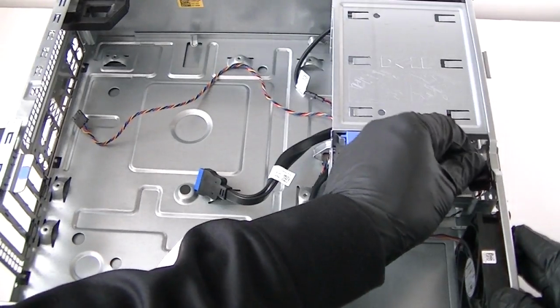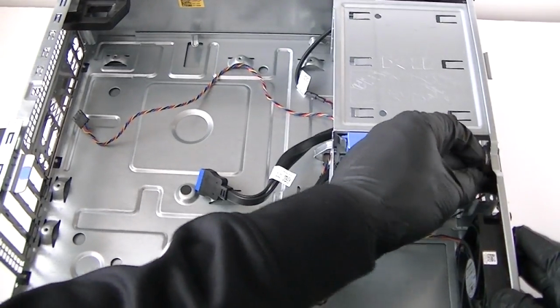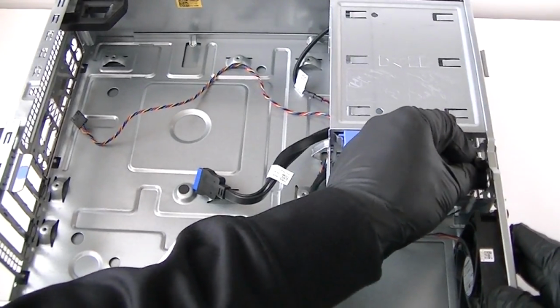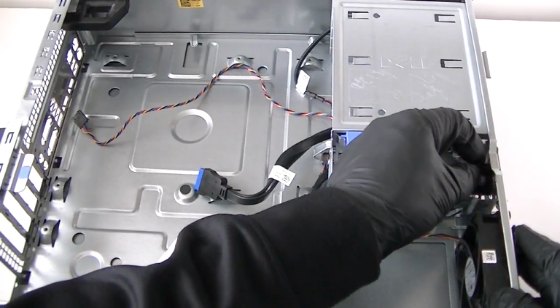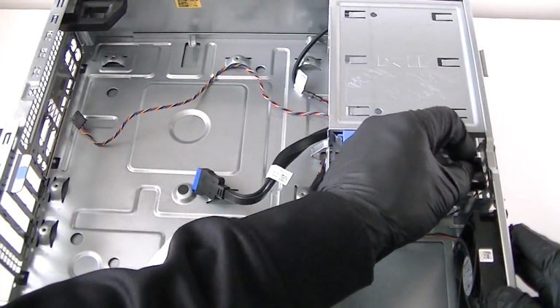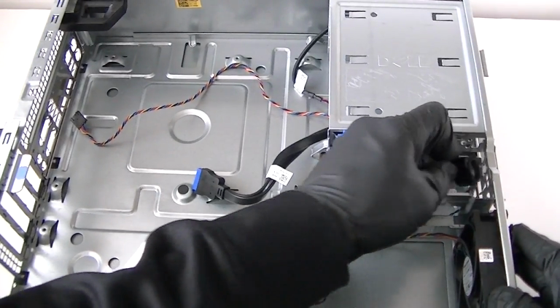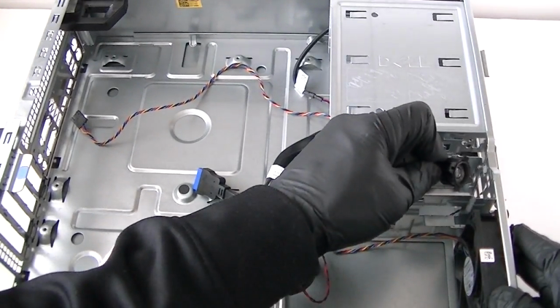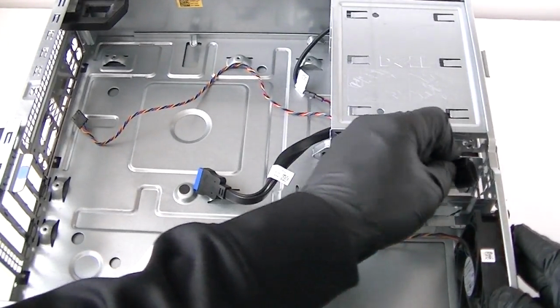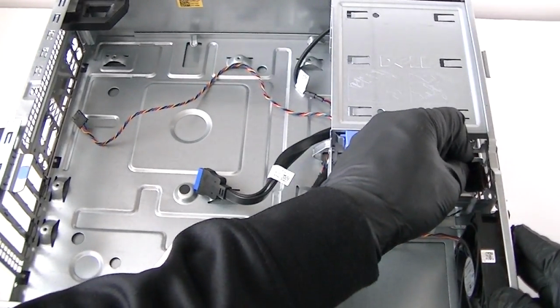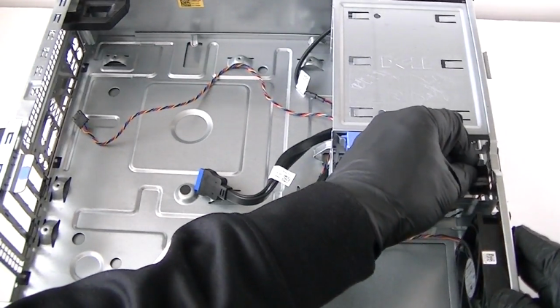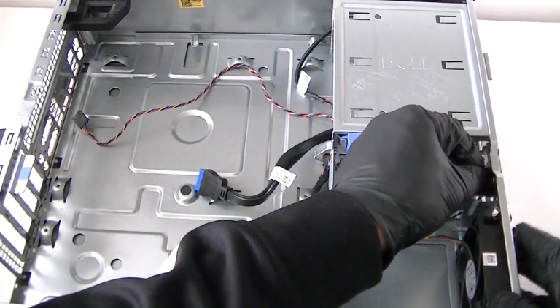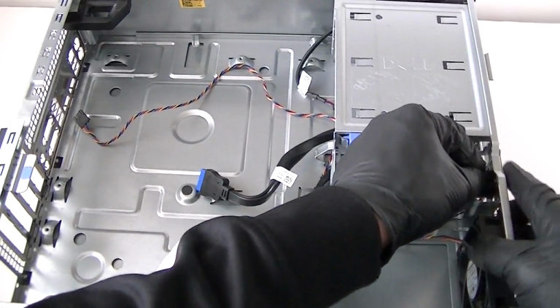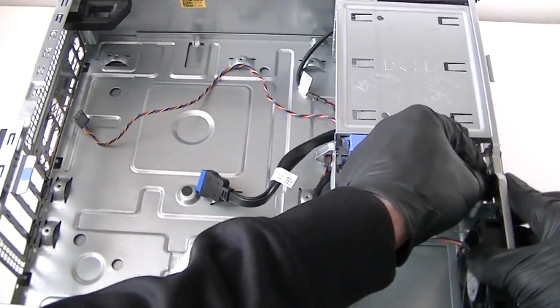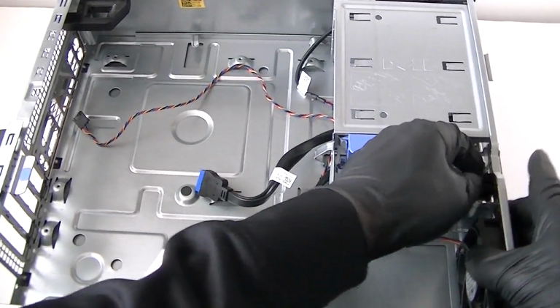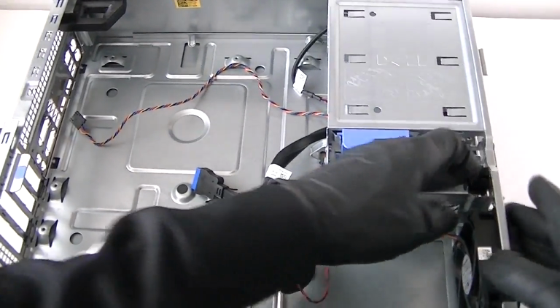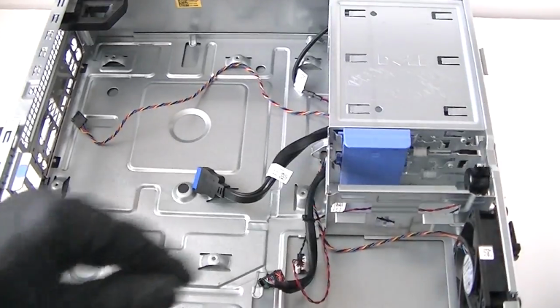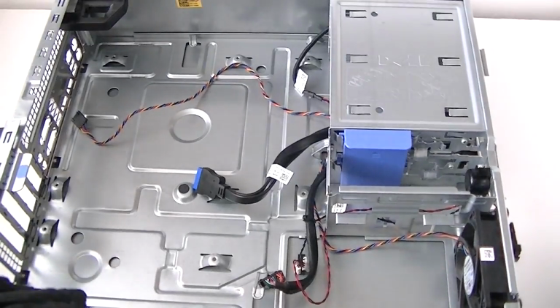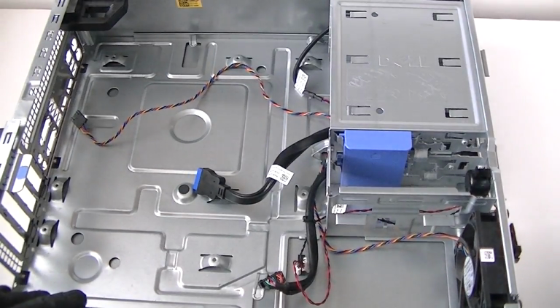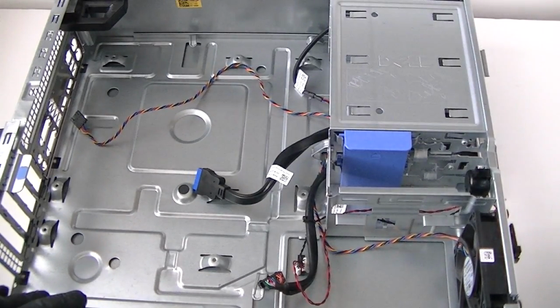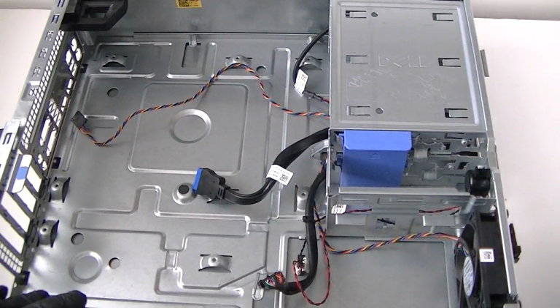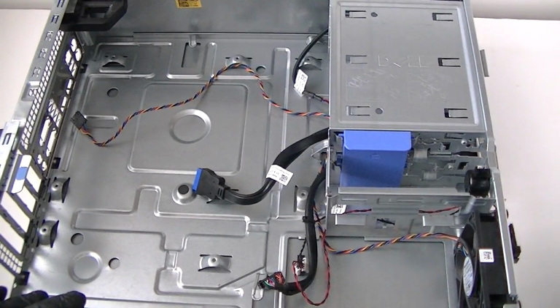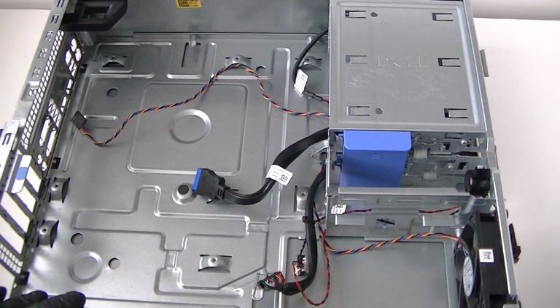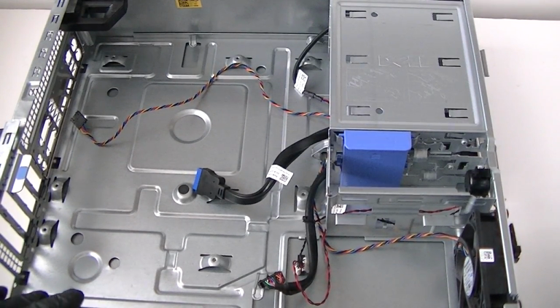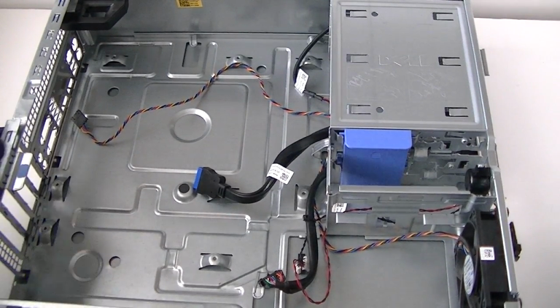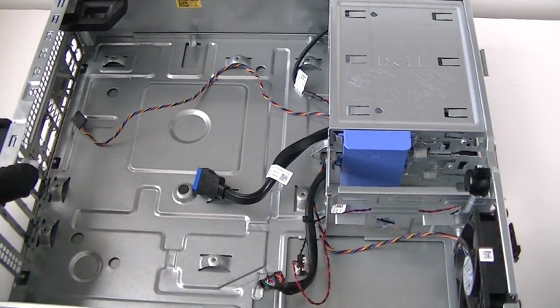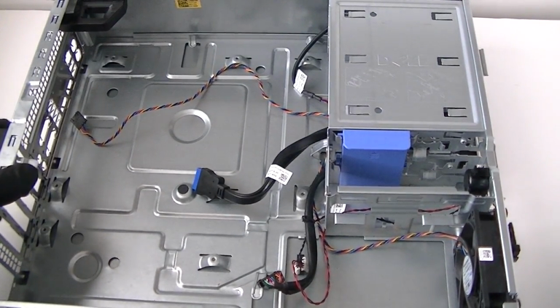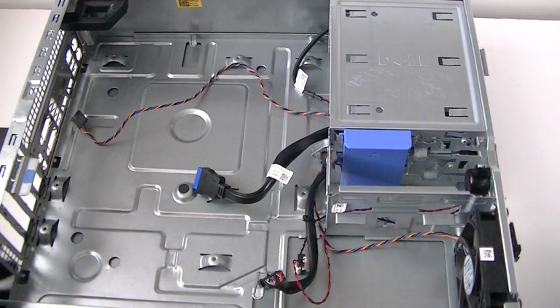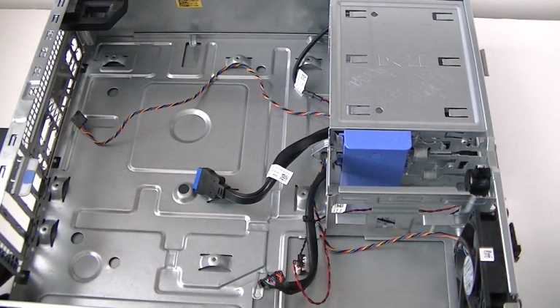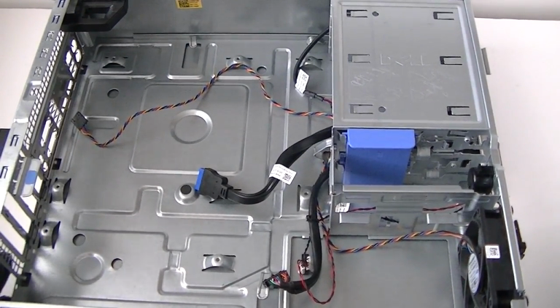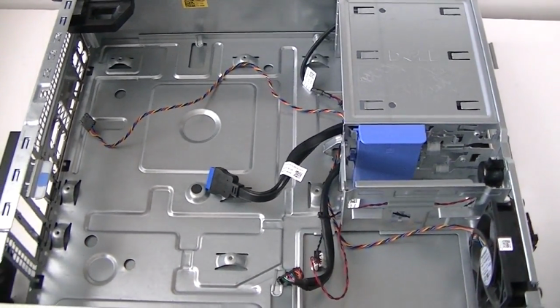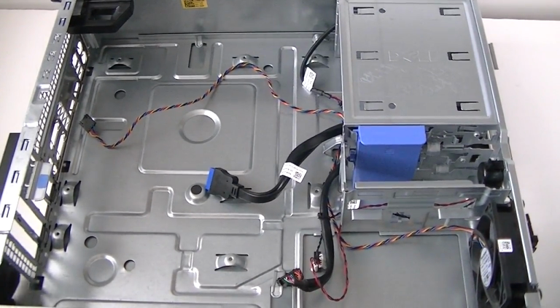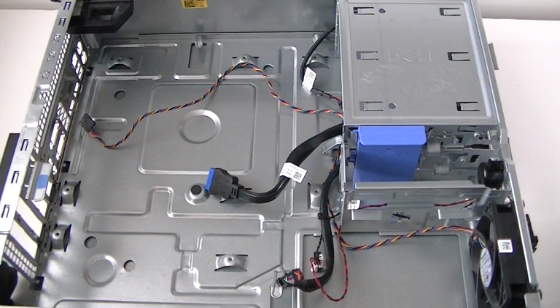So yeah guys, this is going to be the end of the video. This is the Dell Optiplex 7010 desktop version teardown and disassembly. Thanks for watching, bye.